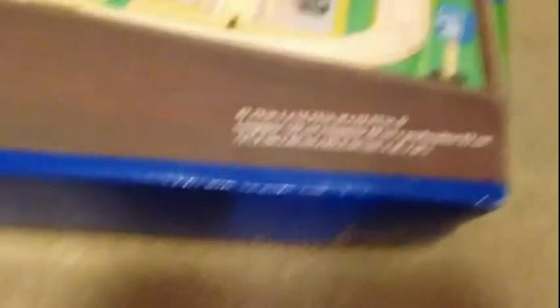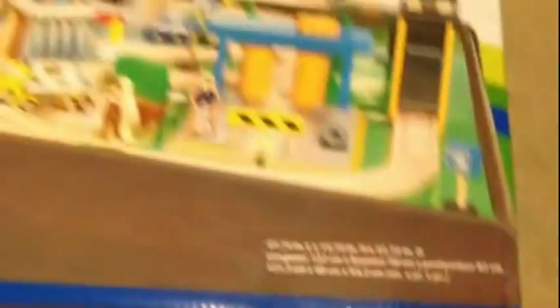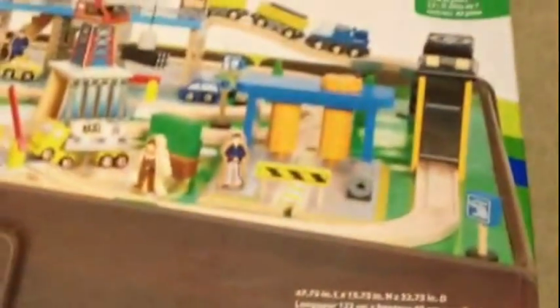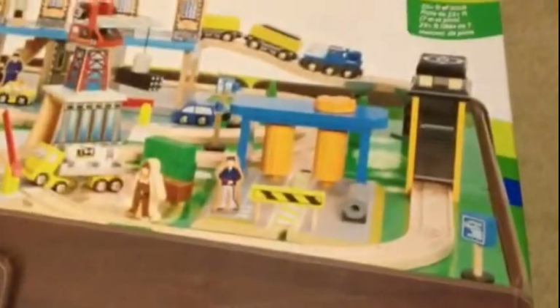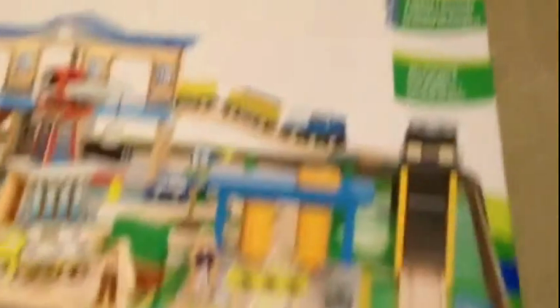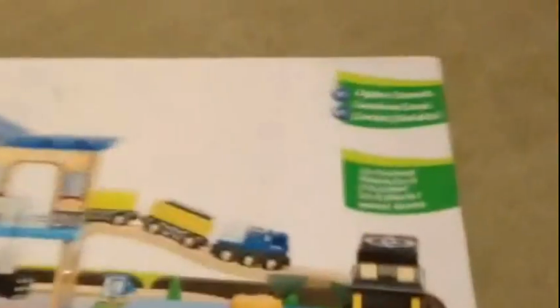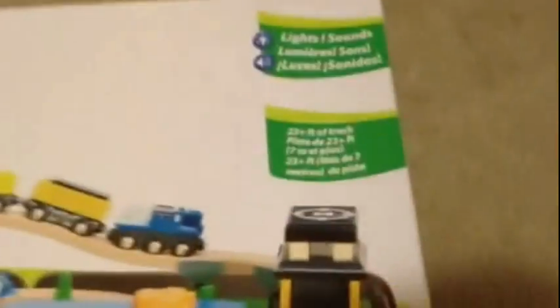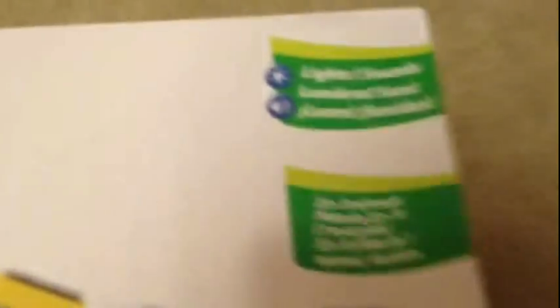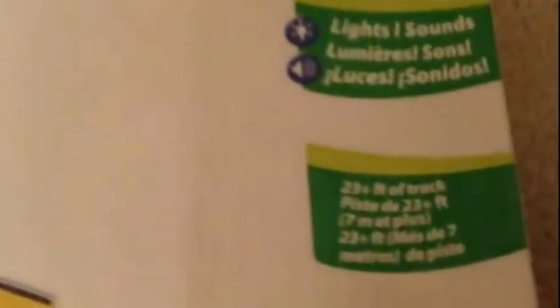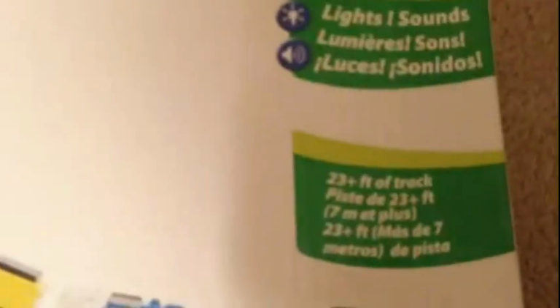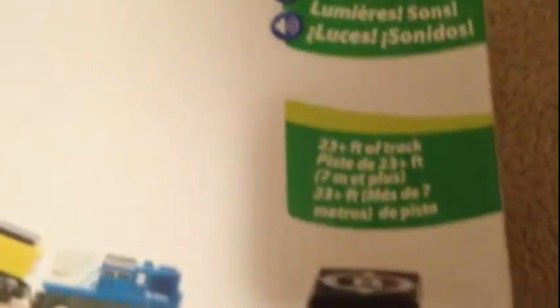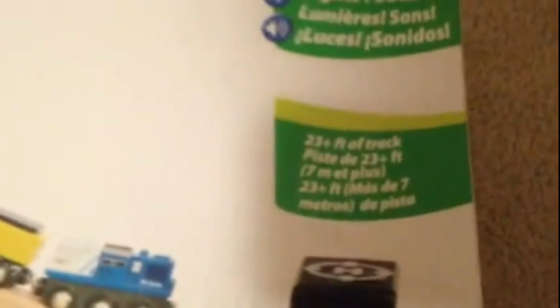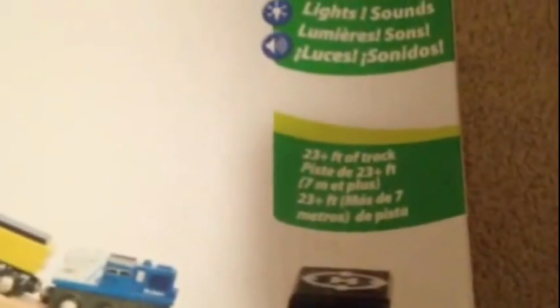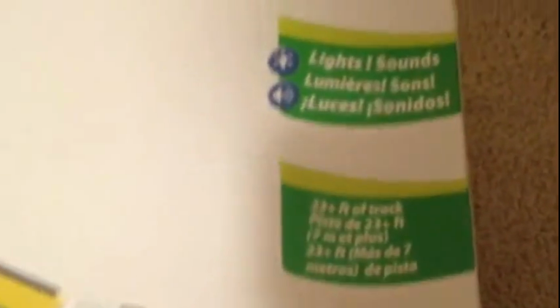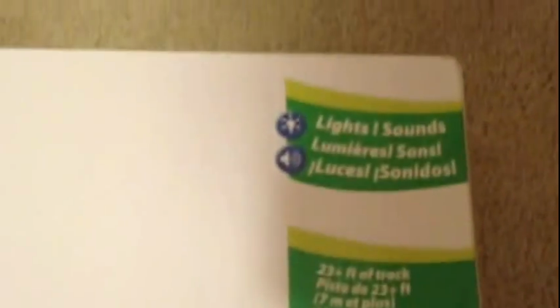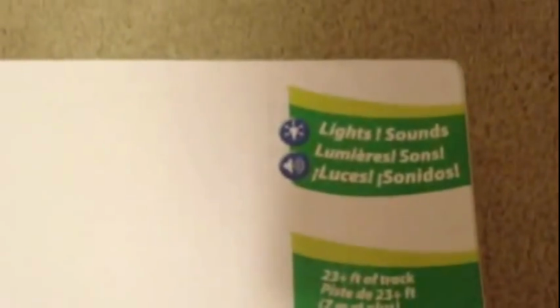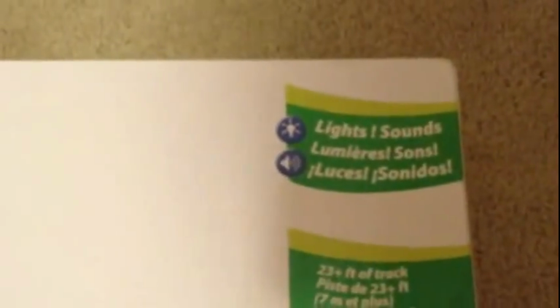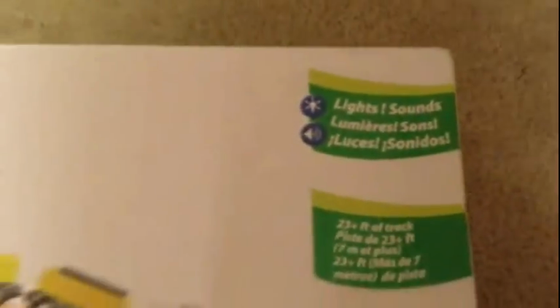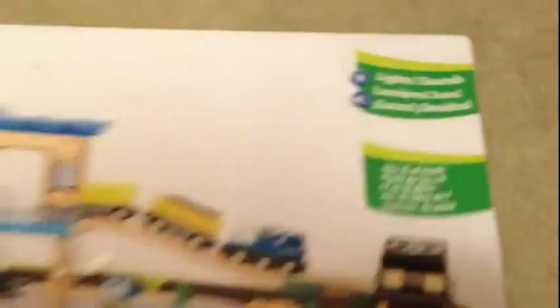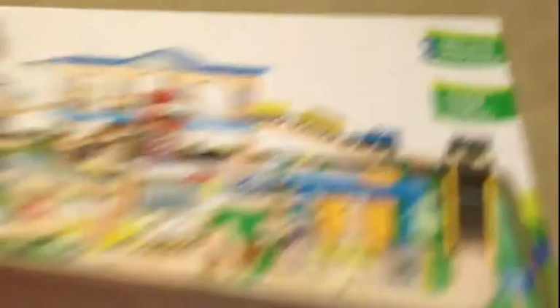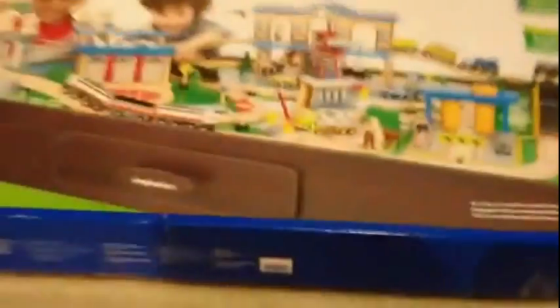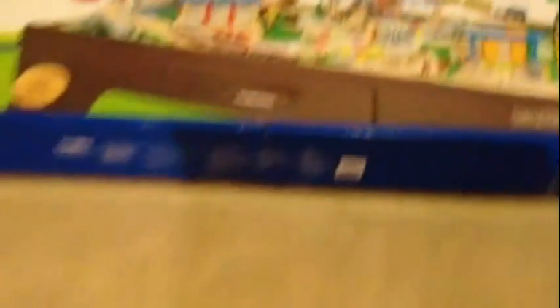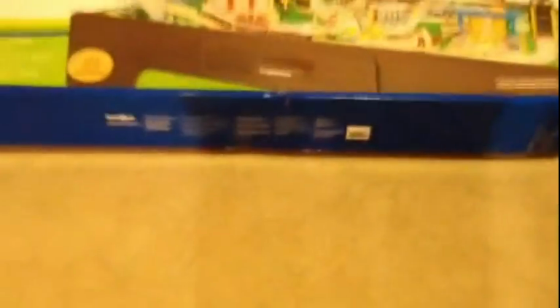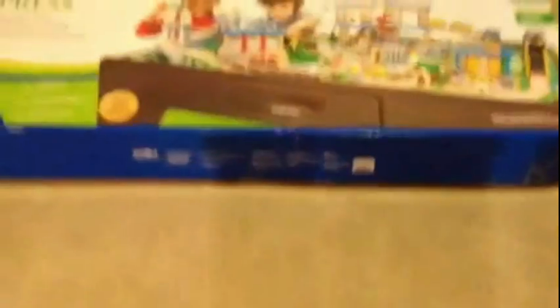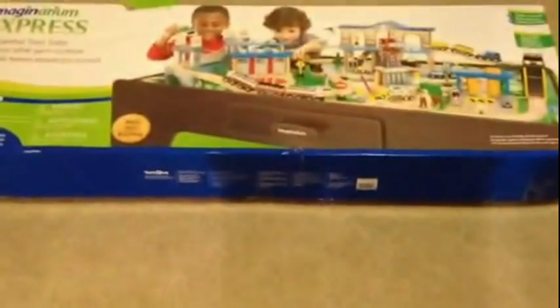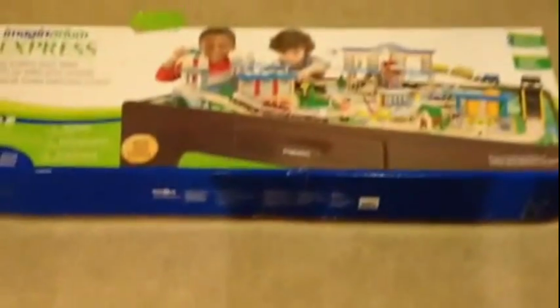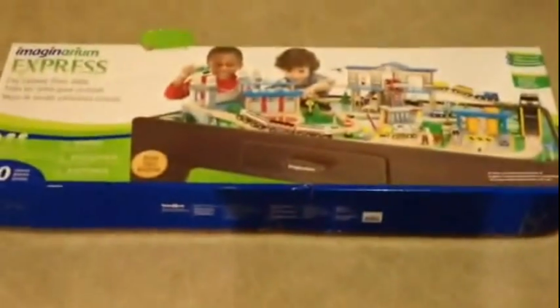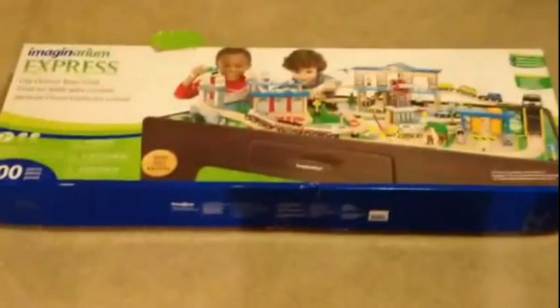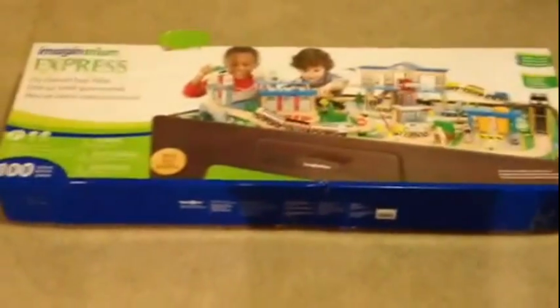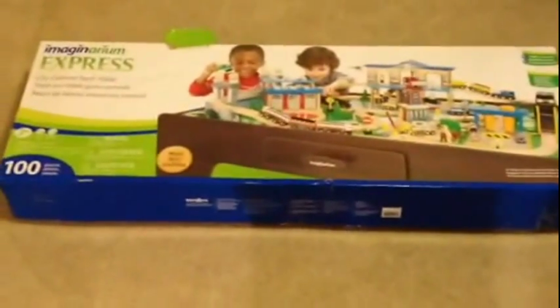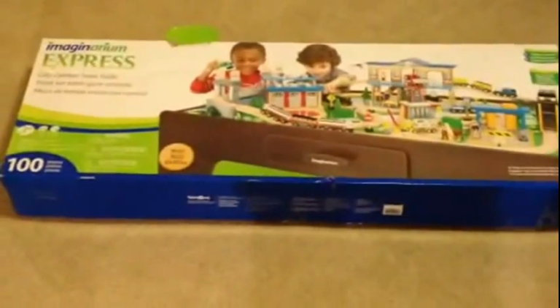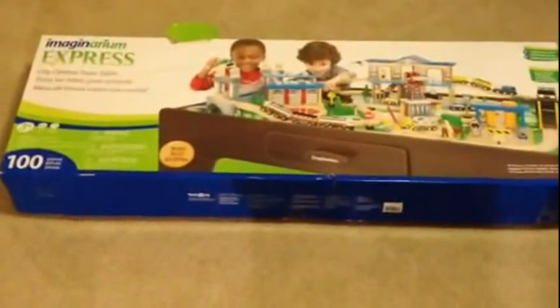And it's heavy. There's 23 feet of track. It's got lights and sounds. Bought from Toys R Us, and this is the box before it is opened.